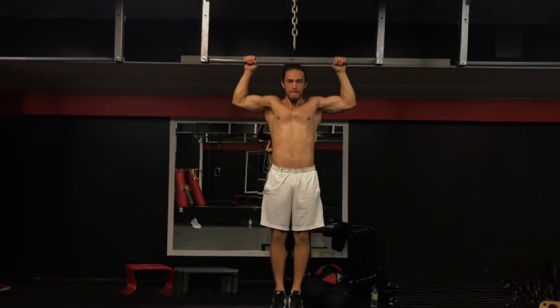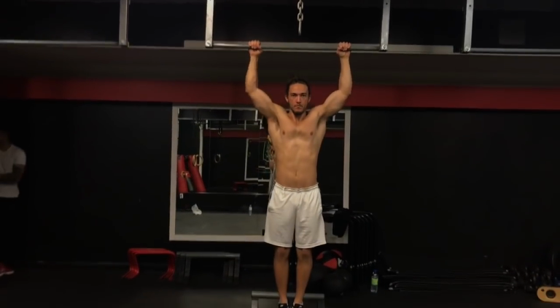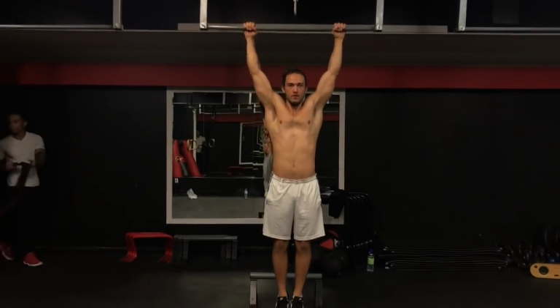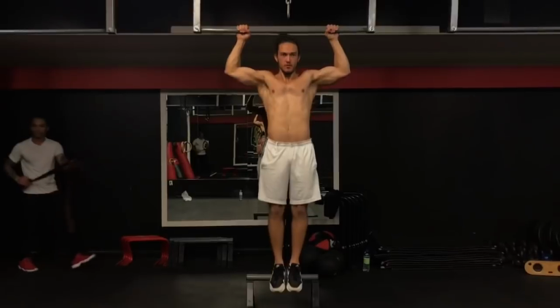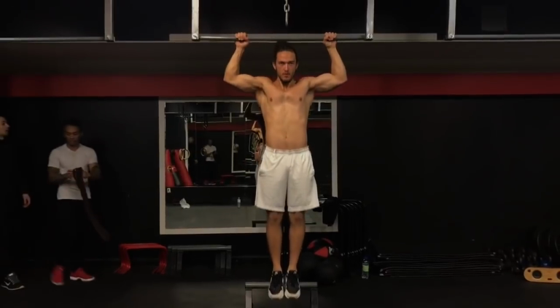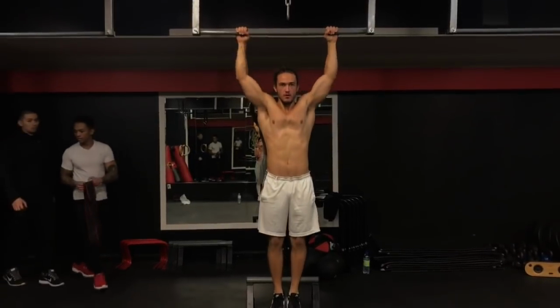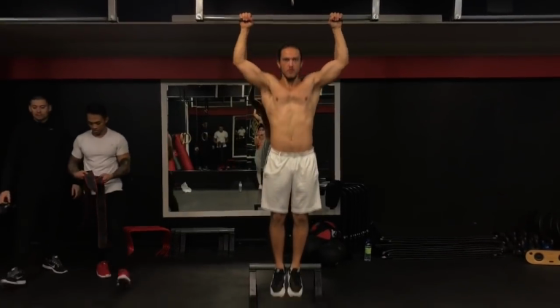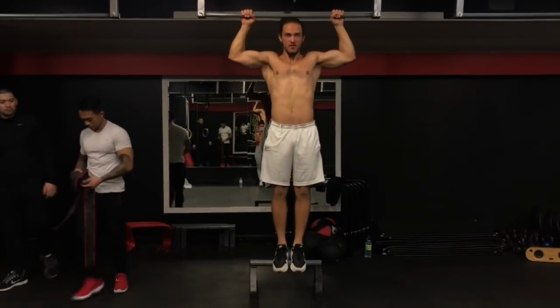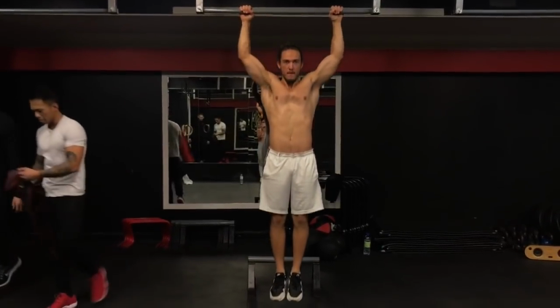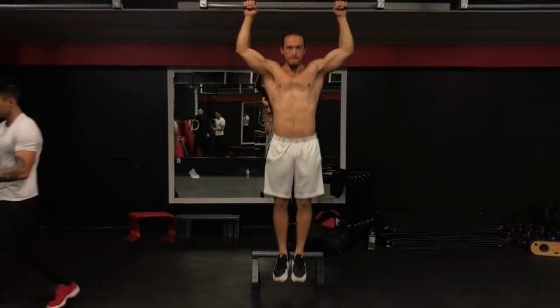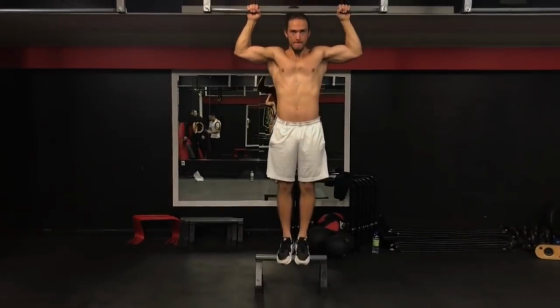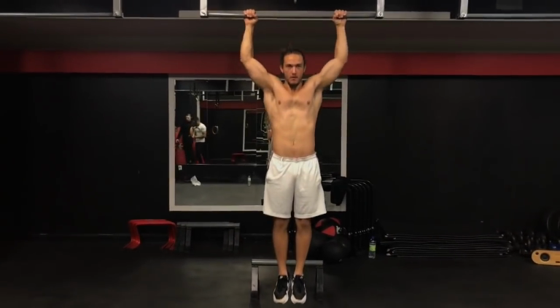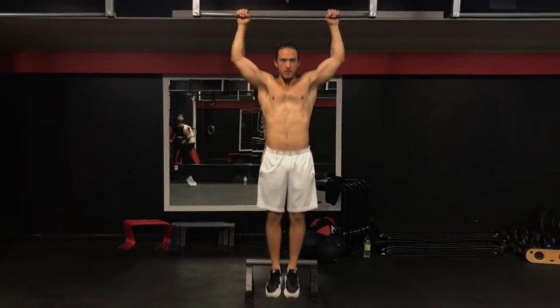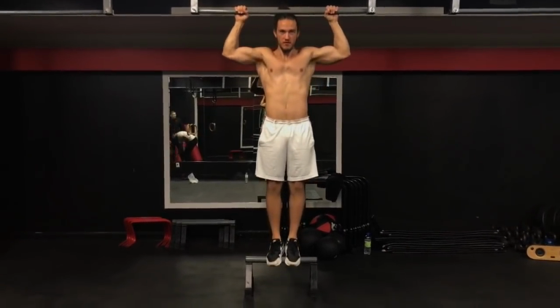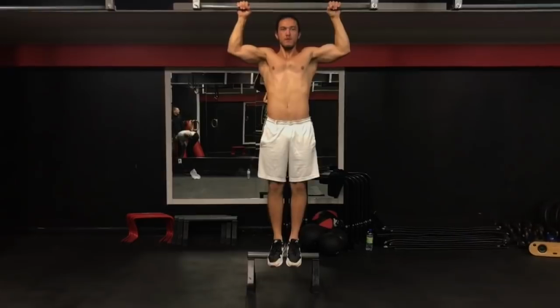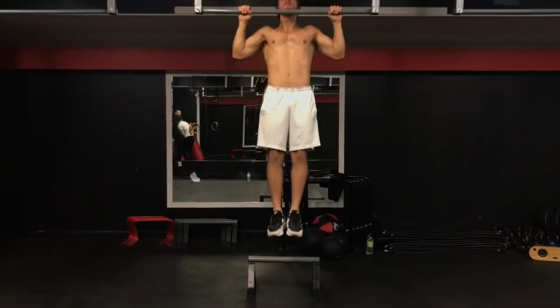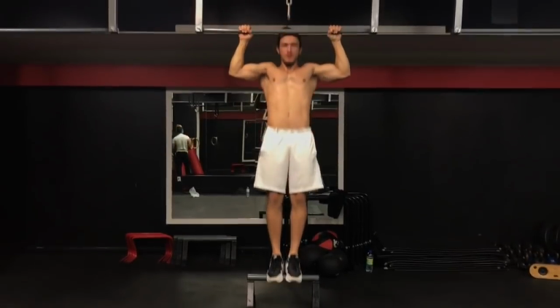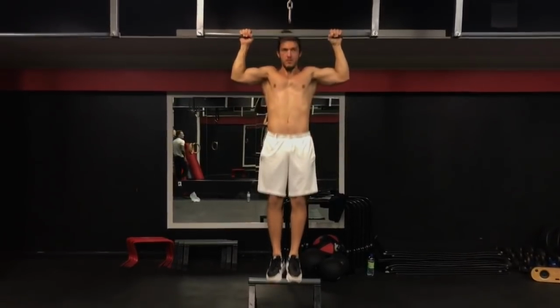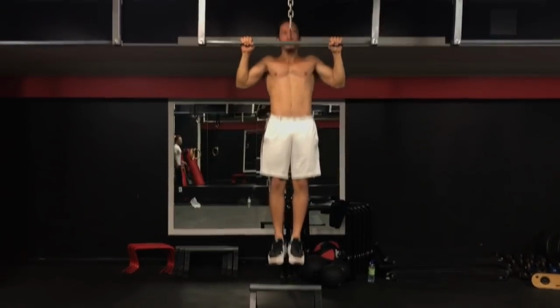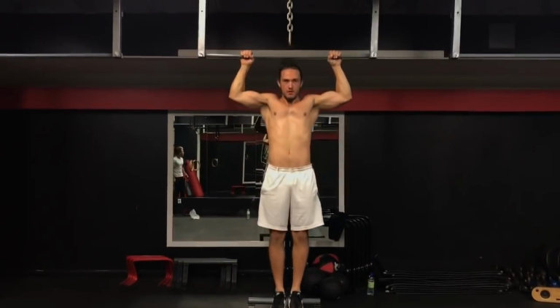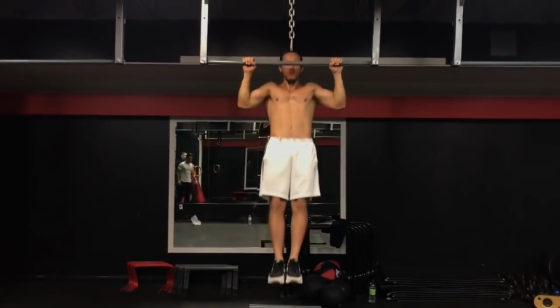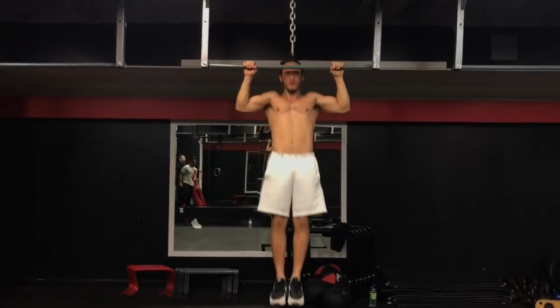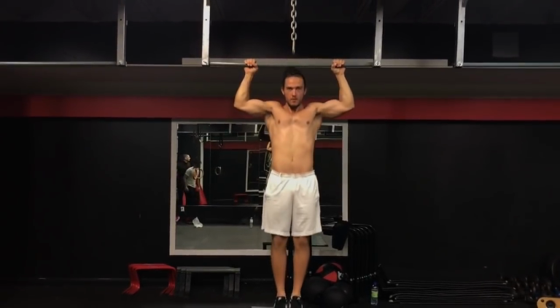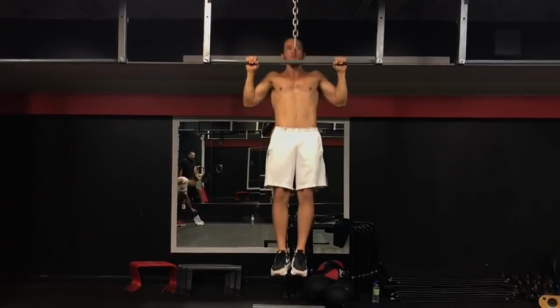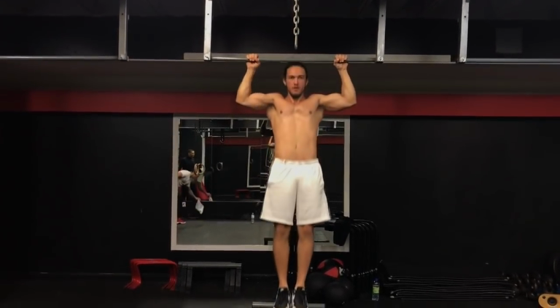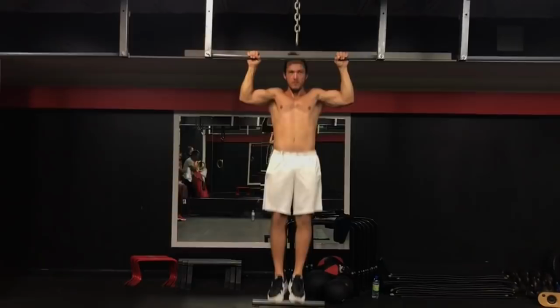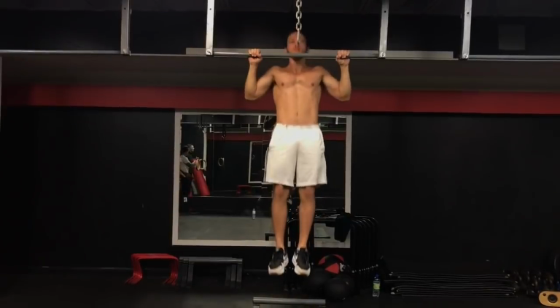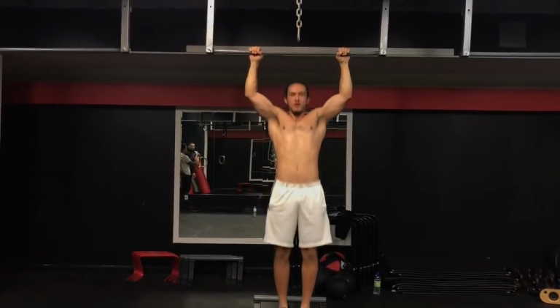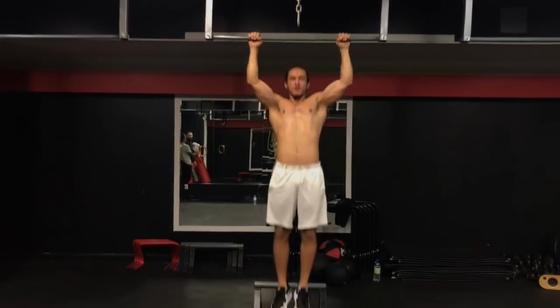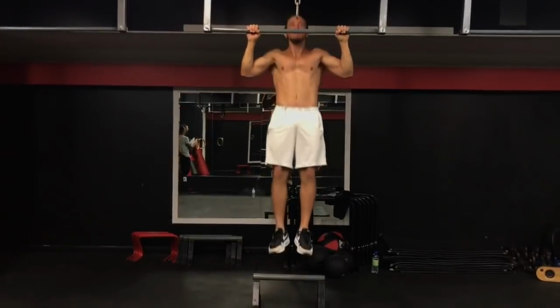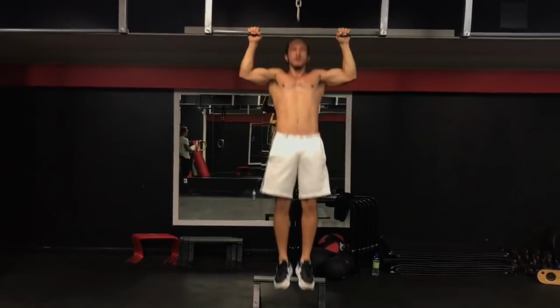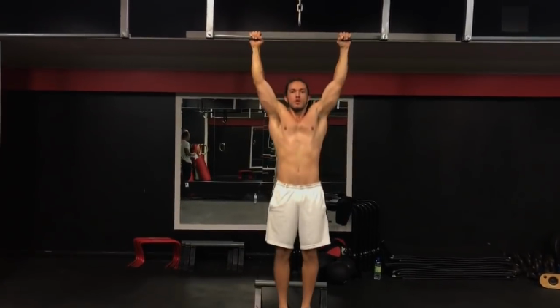E aí eu estou fazendo a última série, cinco repetições. Você pode perceber que o meu corpo está em uma linha reta. Depois, trazendo o queixo acima da barra até a minha cabeça embaixo da barra, até um ângulo de 90 graus no cotovelo e ombro.